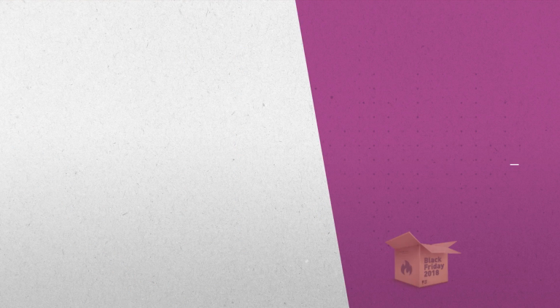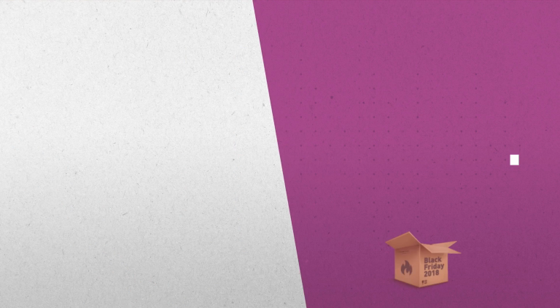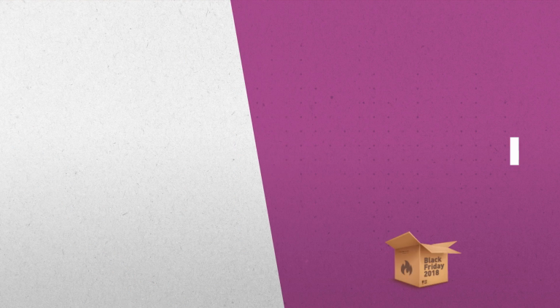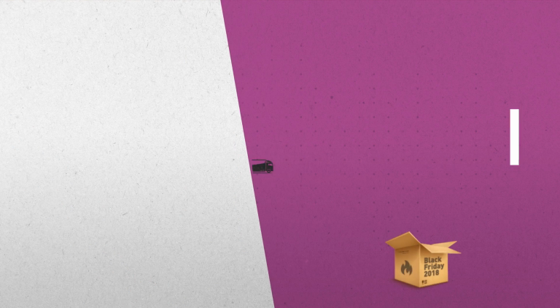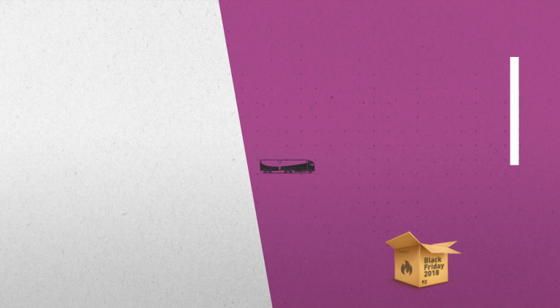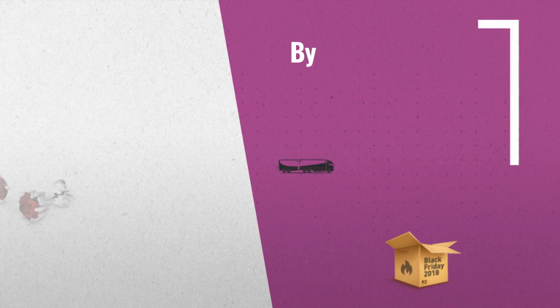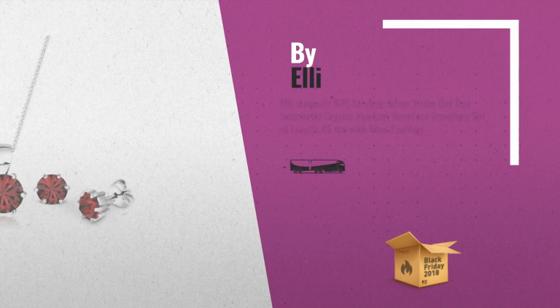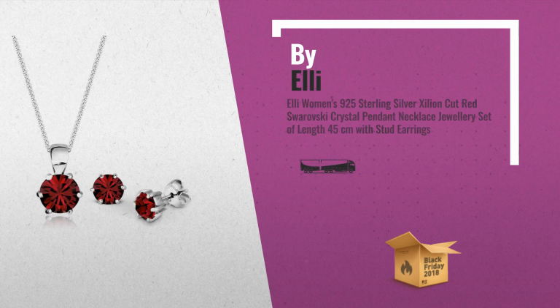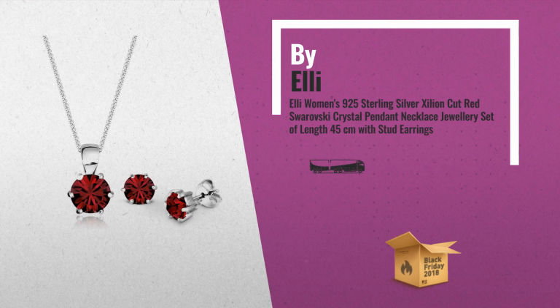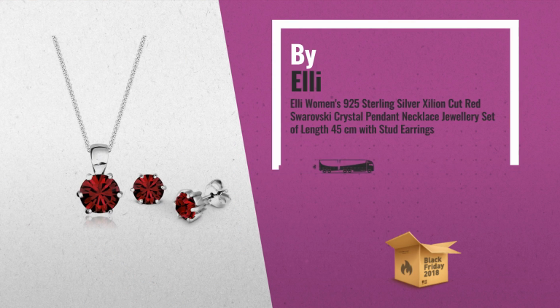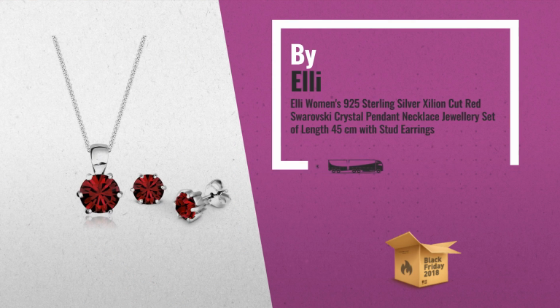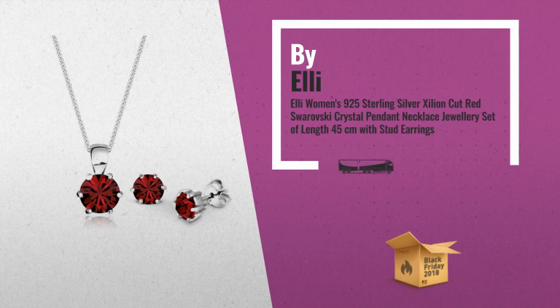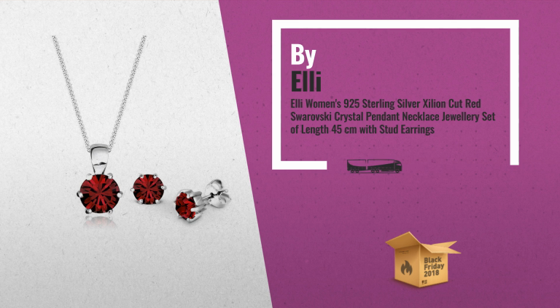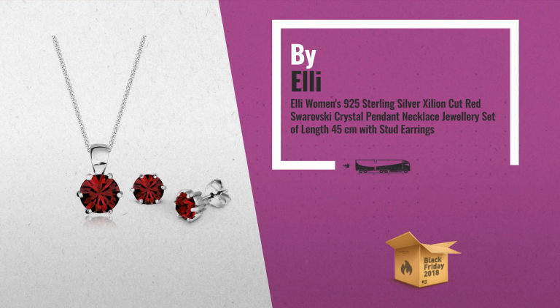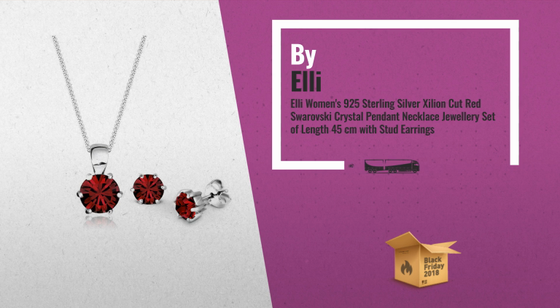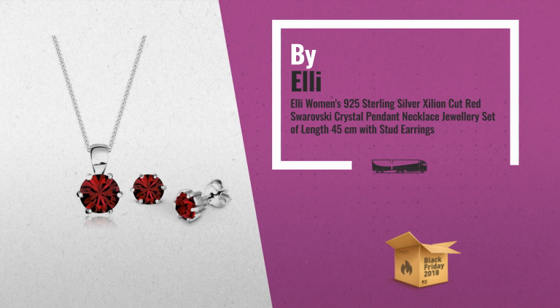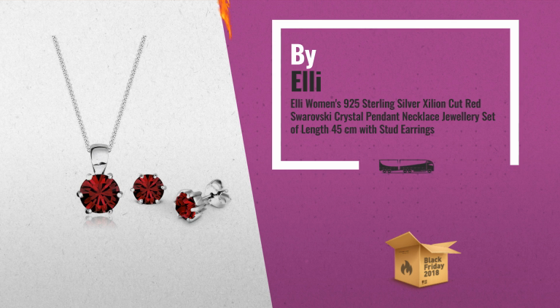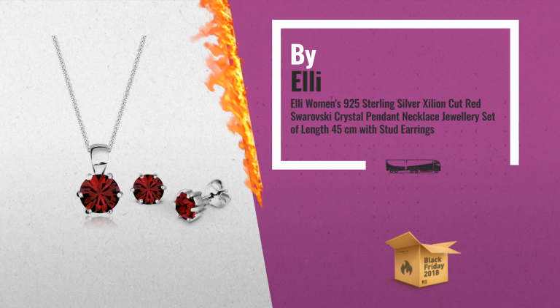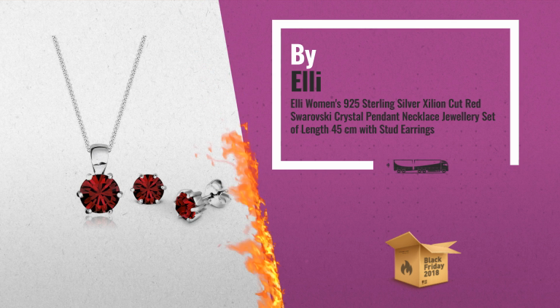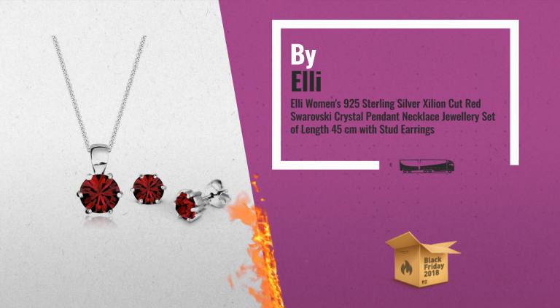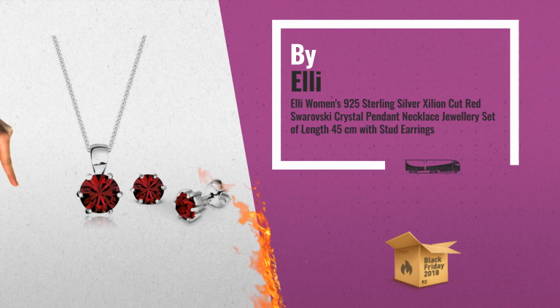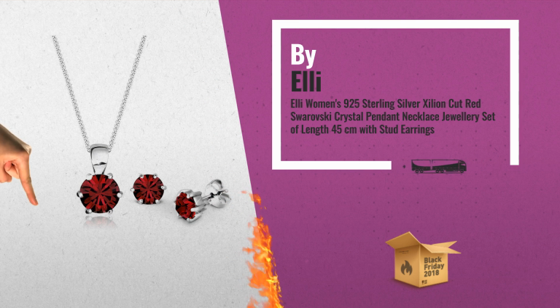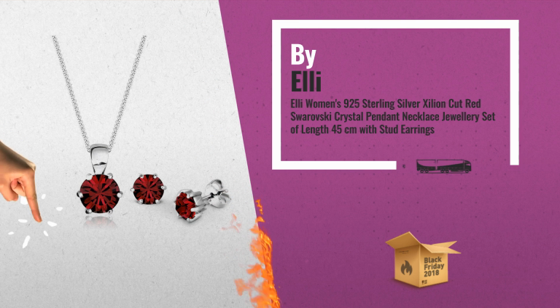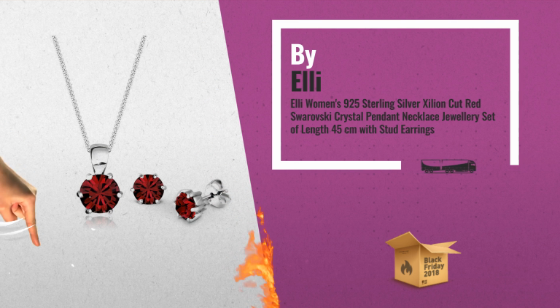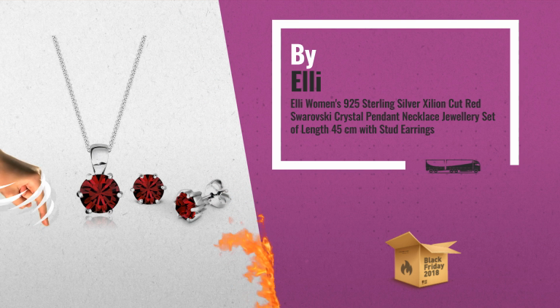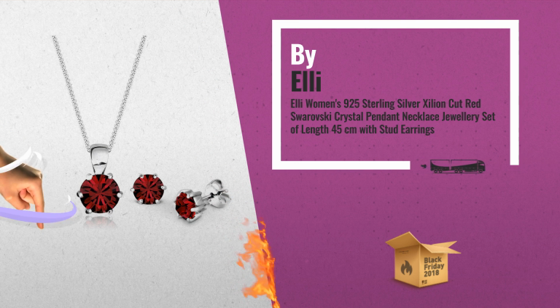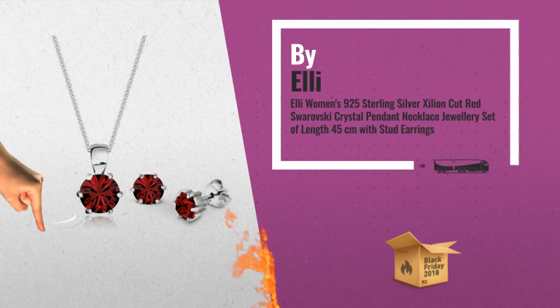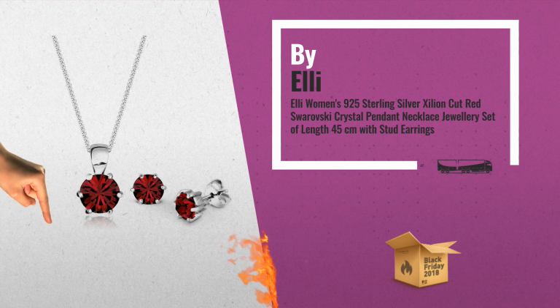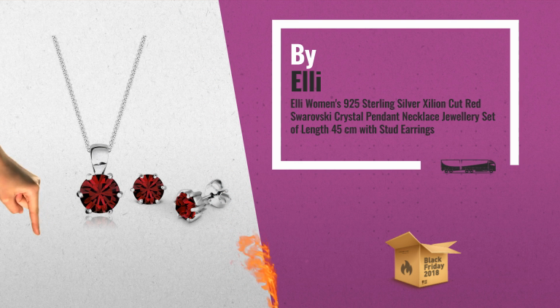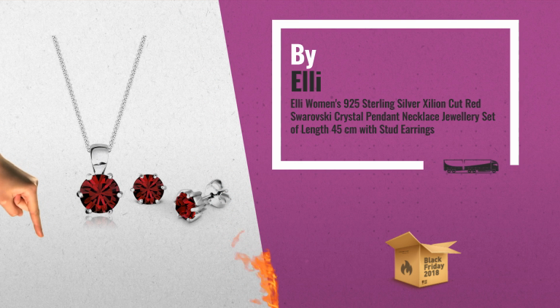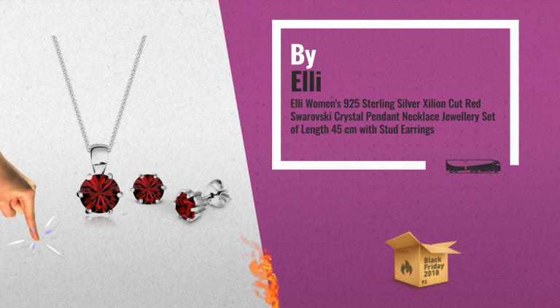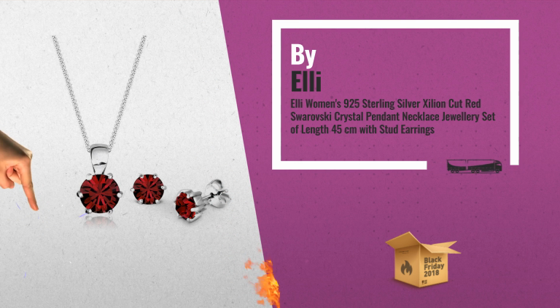Number 3: a unique jewellery set with radiant, shining Swarovski crystals. An eye-catcher for any occasion, by Ellie.